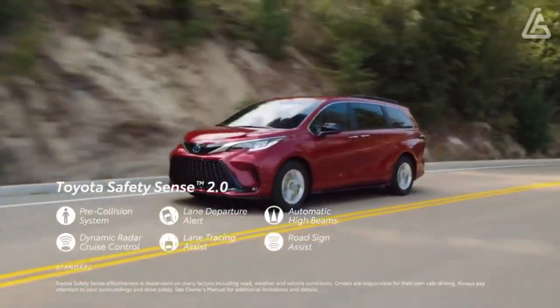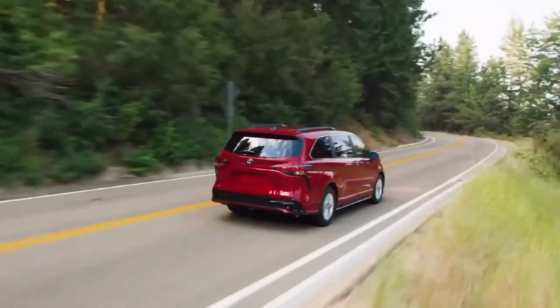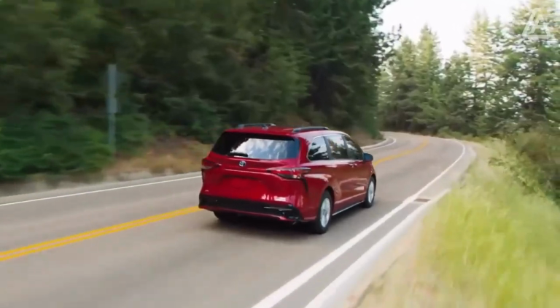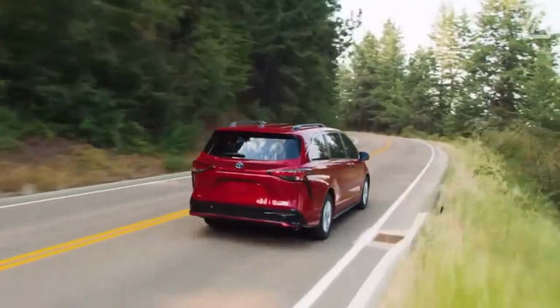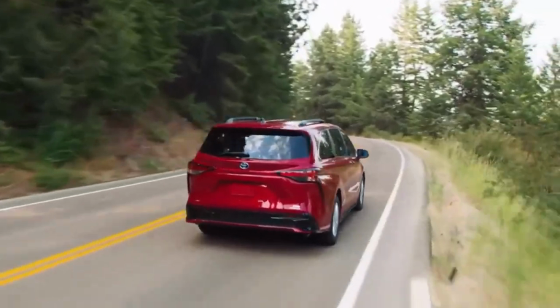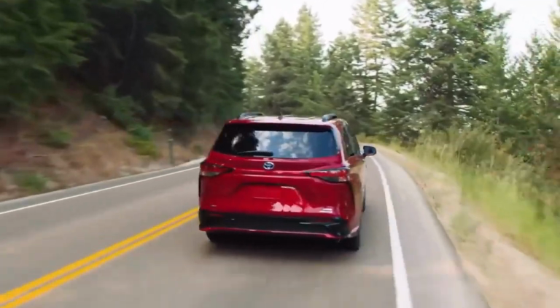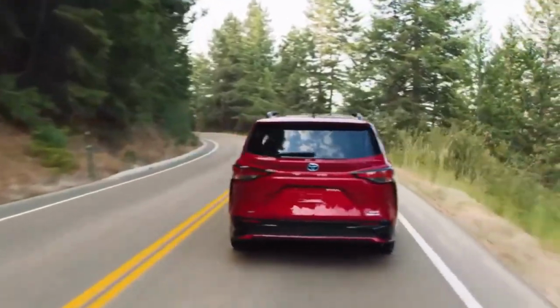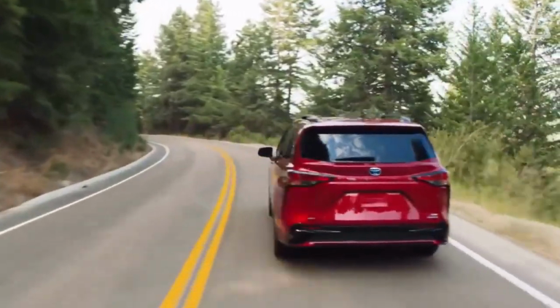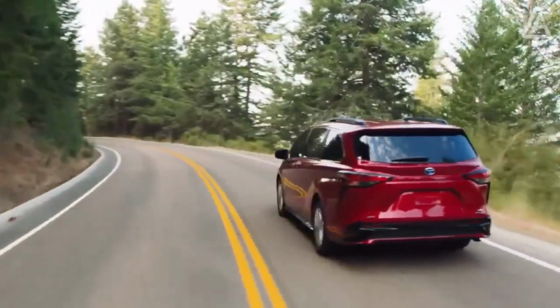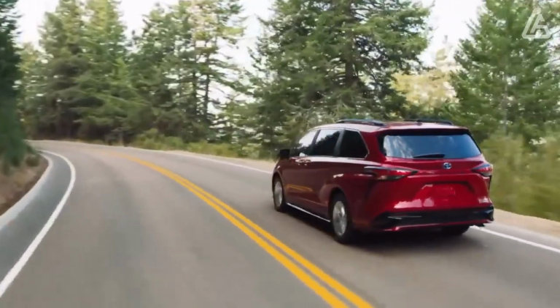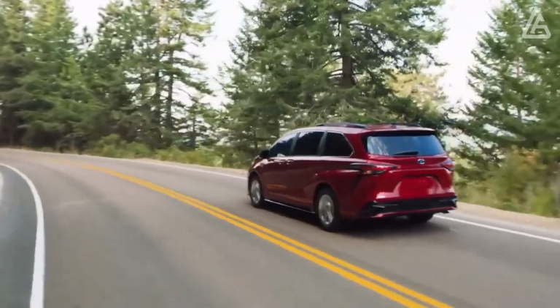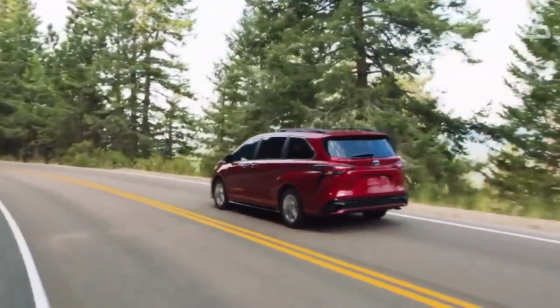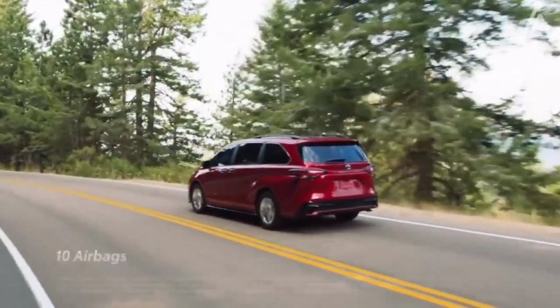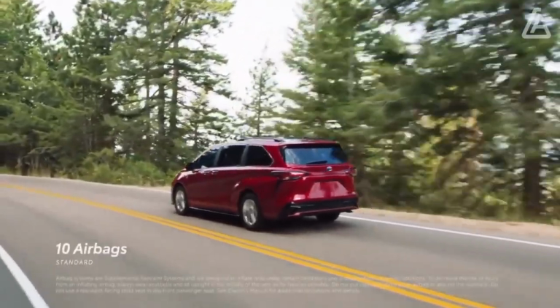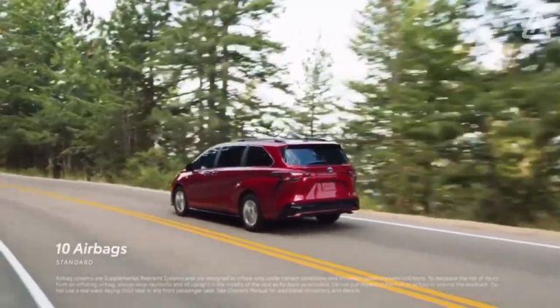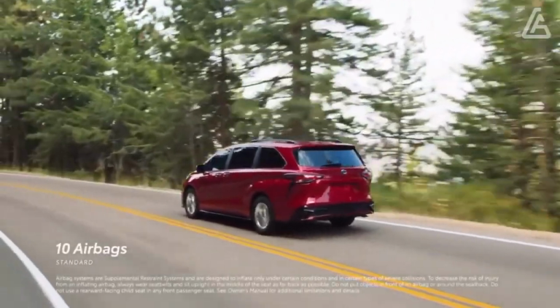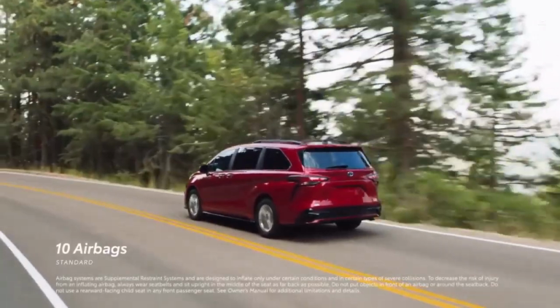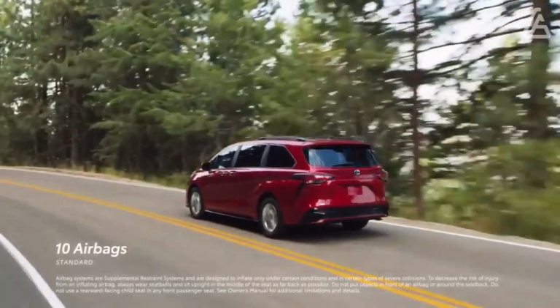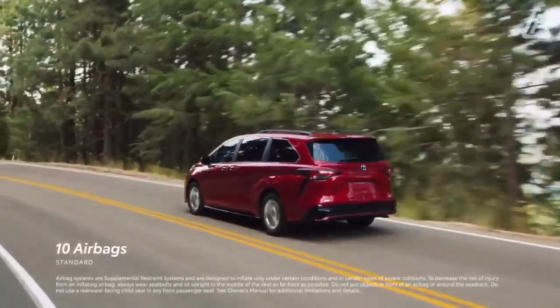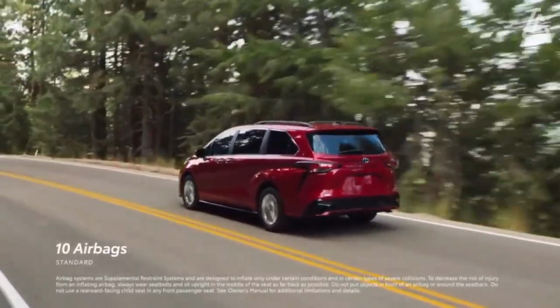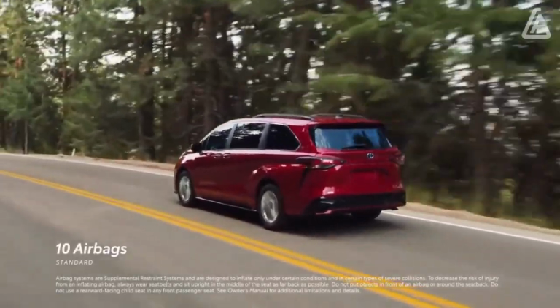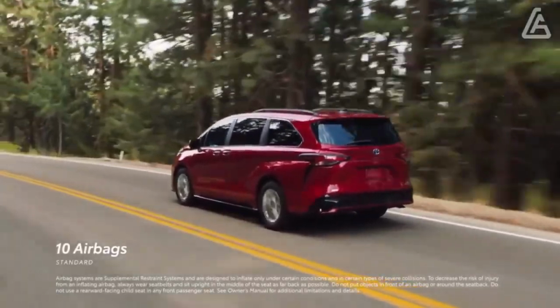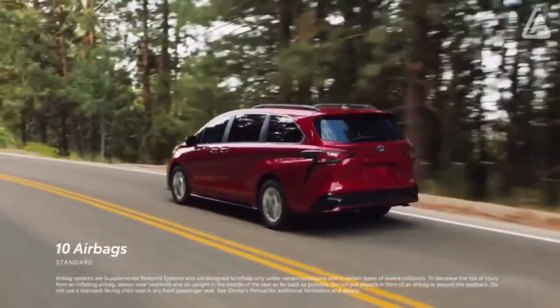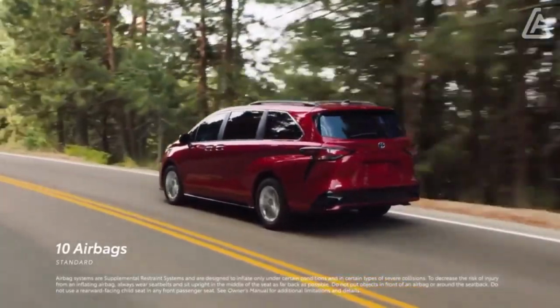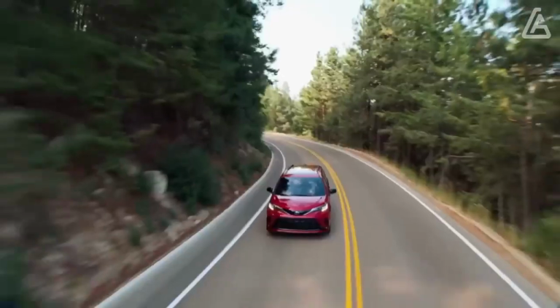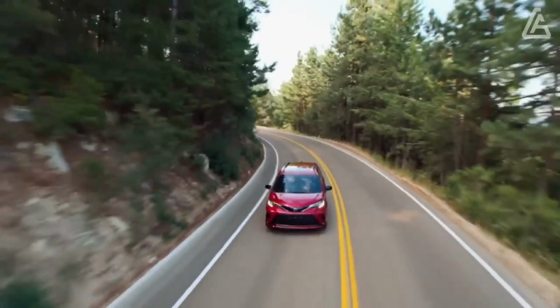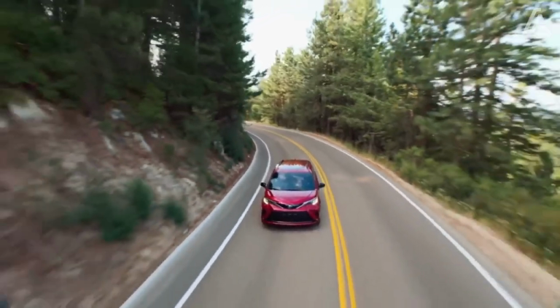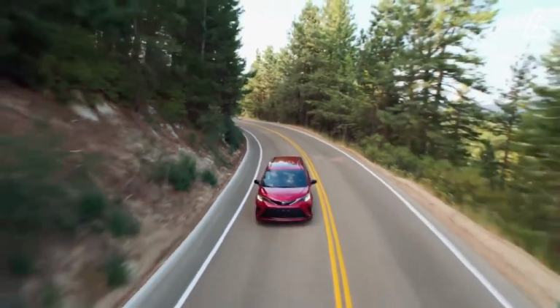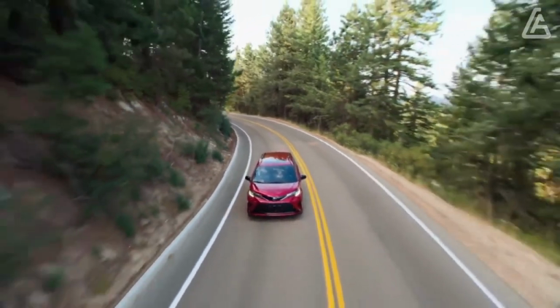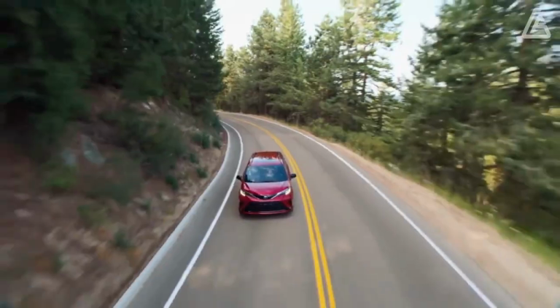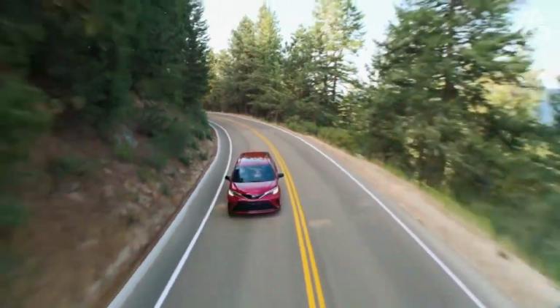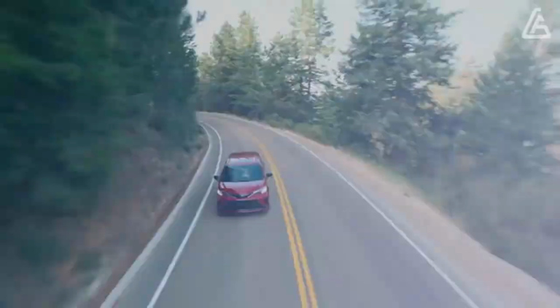Key safety features include: standard automatic emergency braking with pedestrian detection, standard lane departure warning with lane-keeping assist, and standard adaptive cruise control.